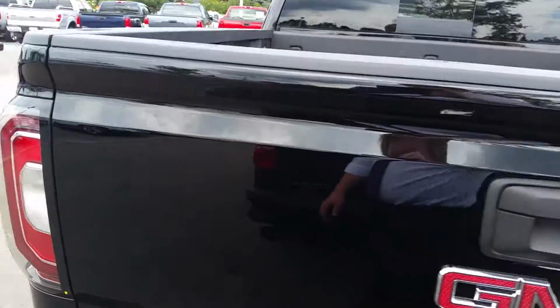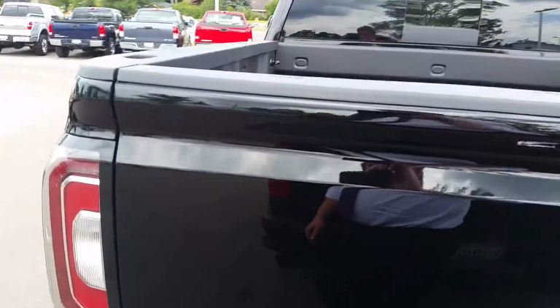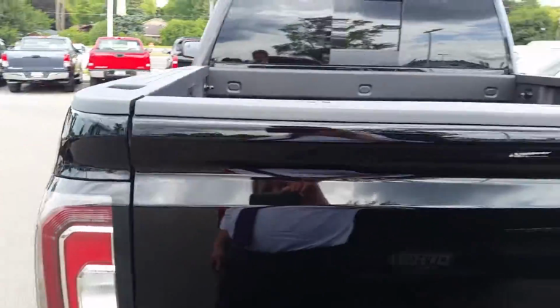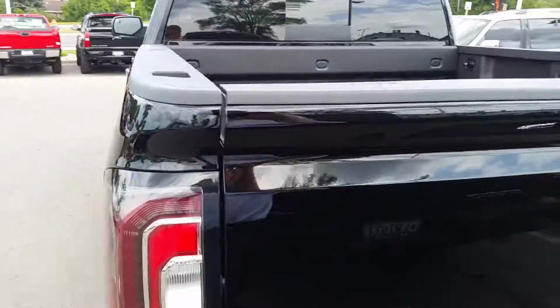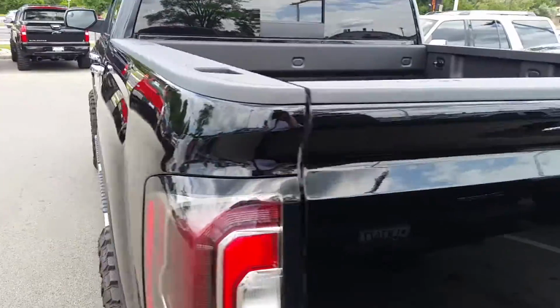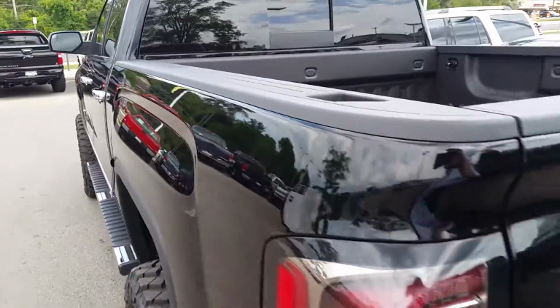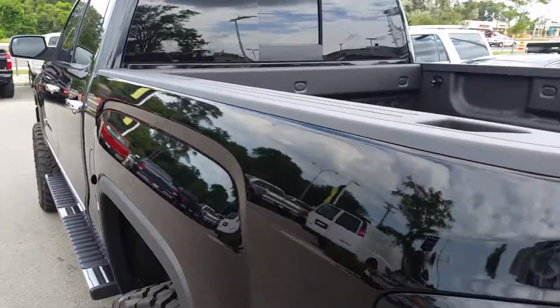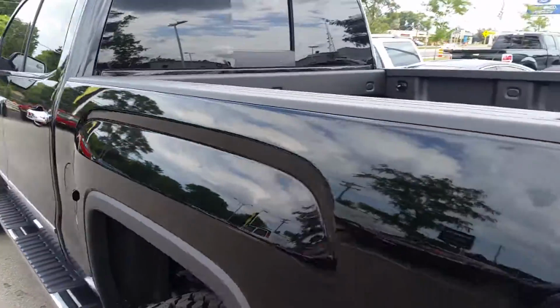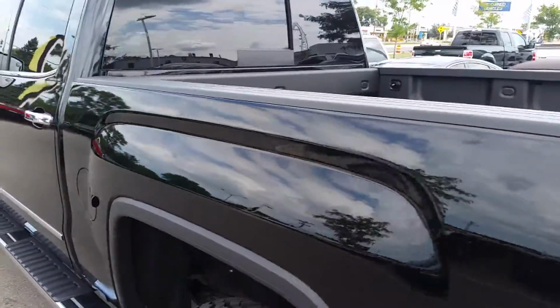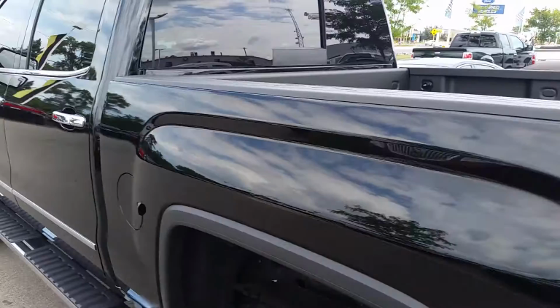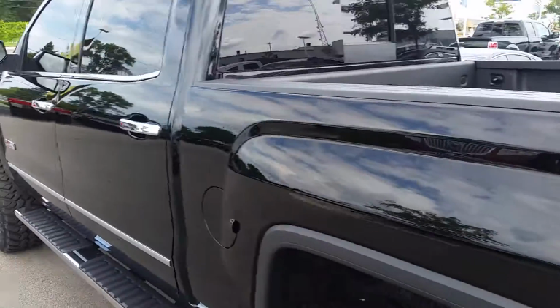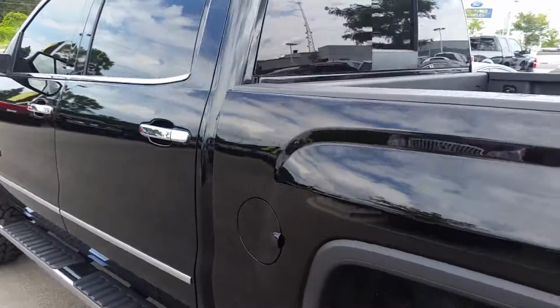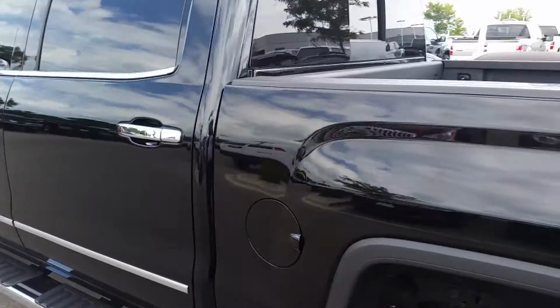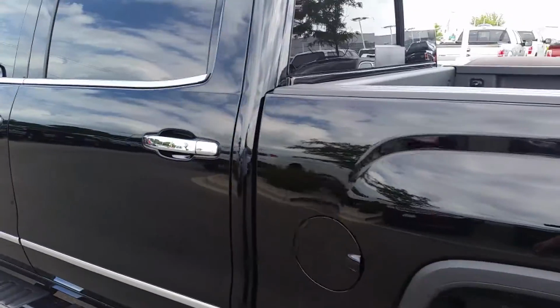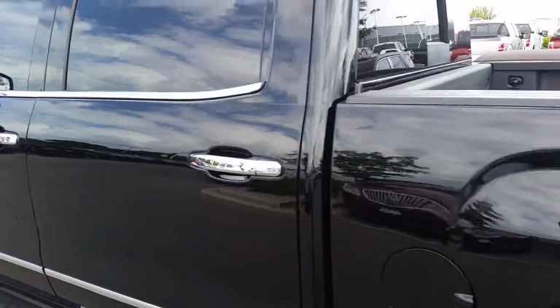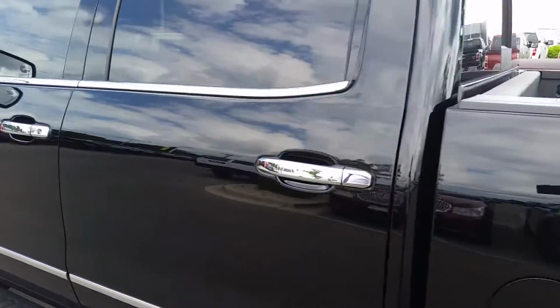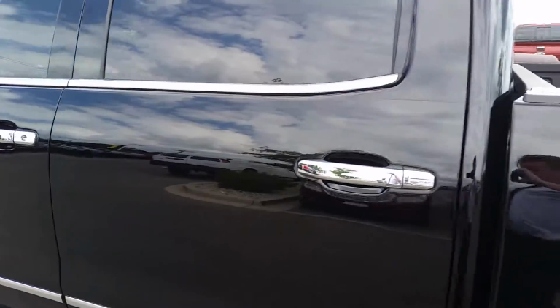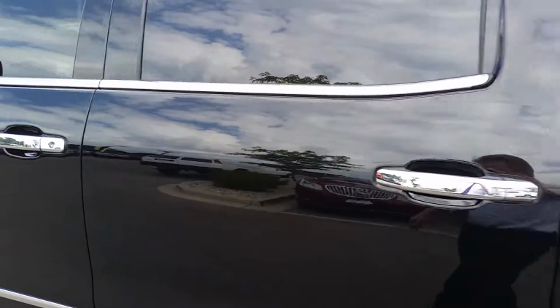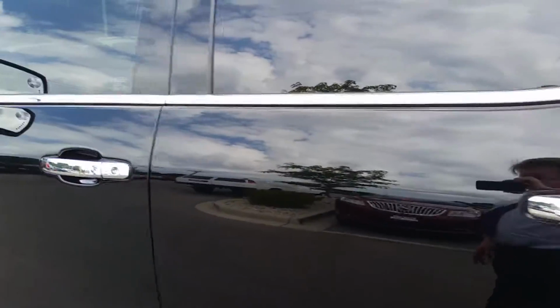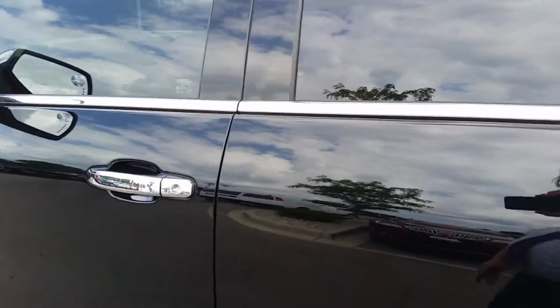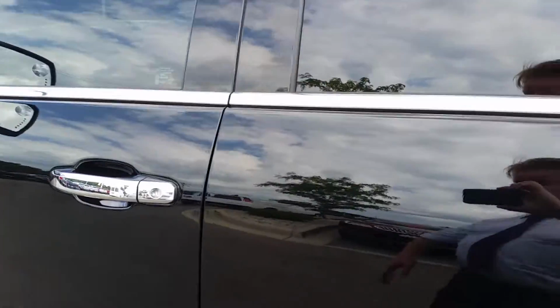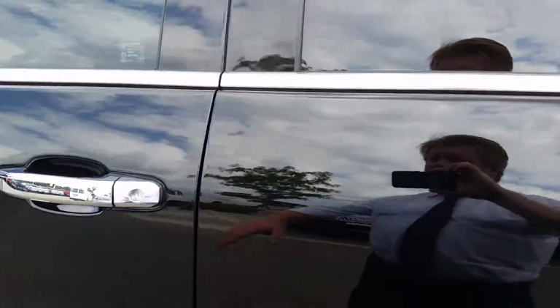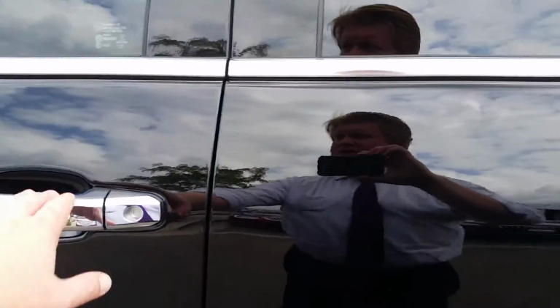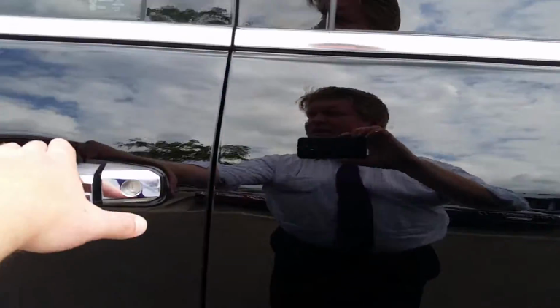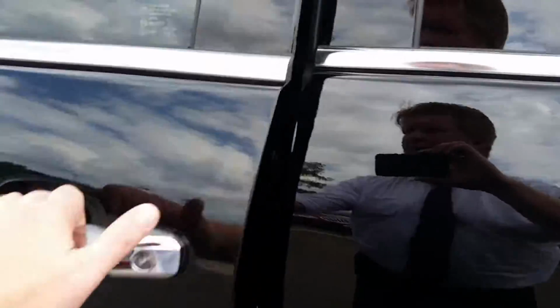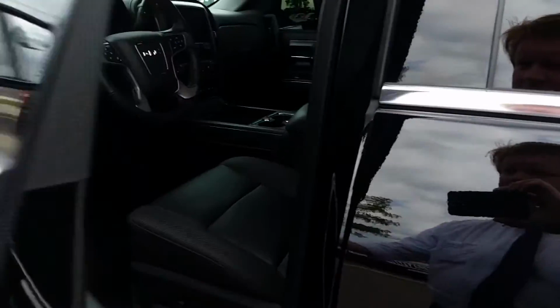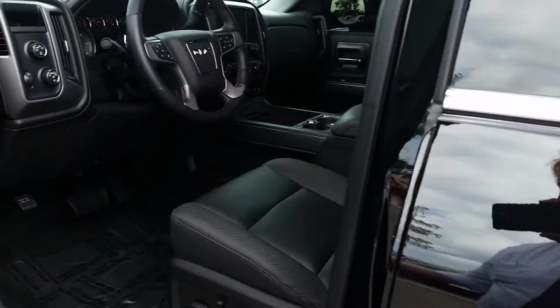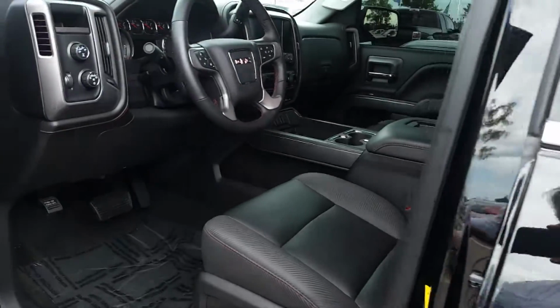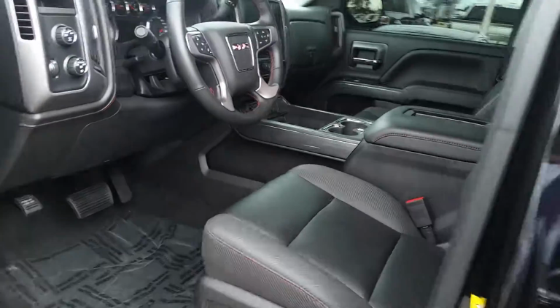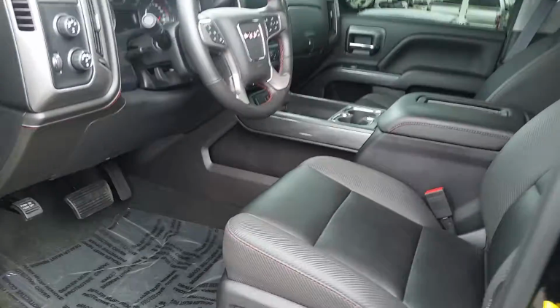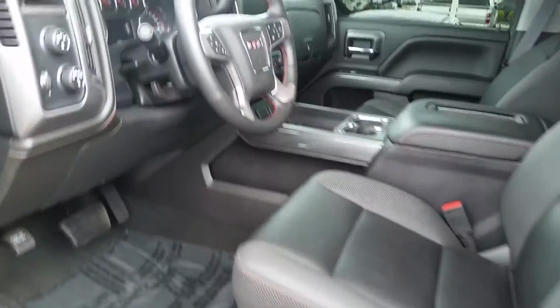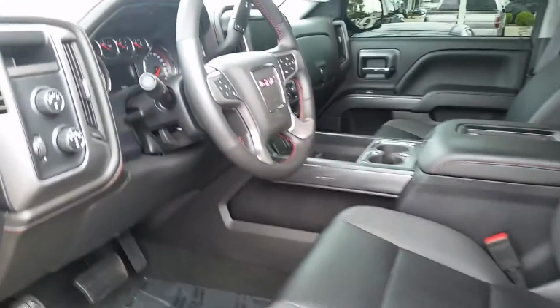As you can see it was well-maintained, very clean. Take a look at the inside — you have leather seats and a sunroof. This is a great truck.